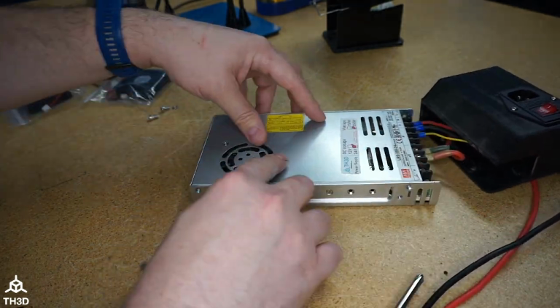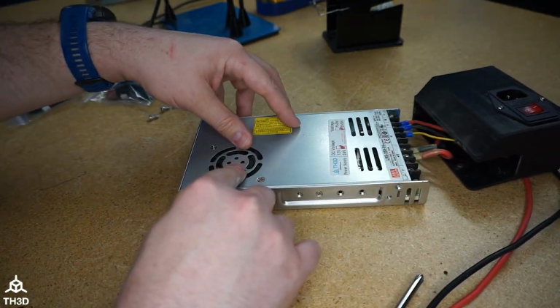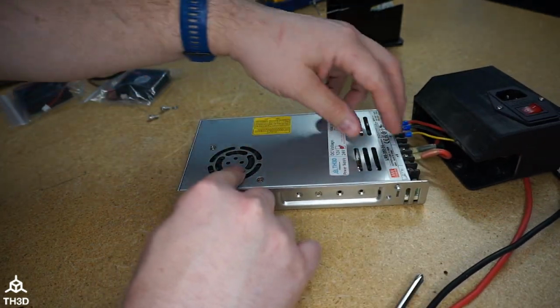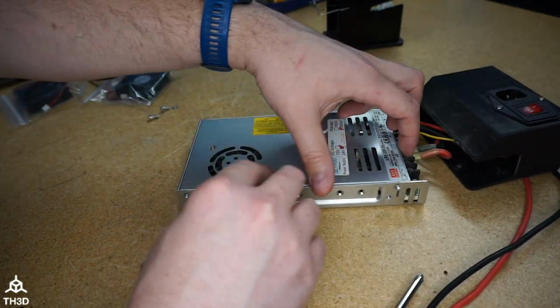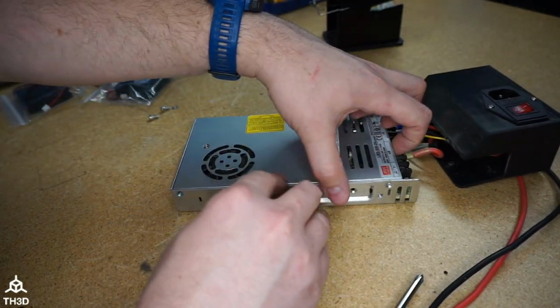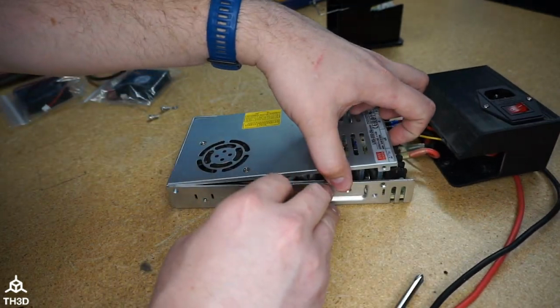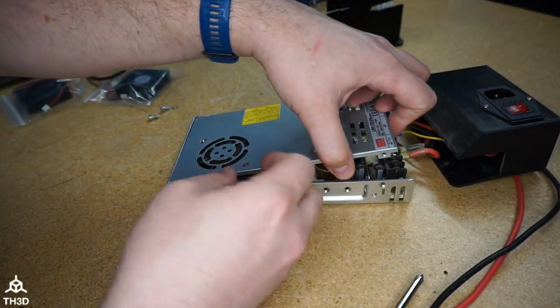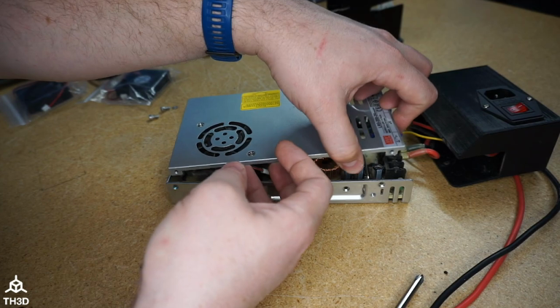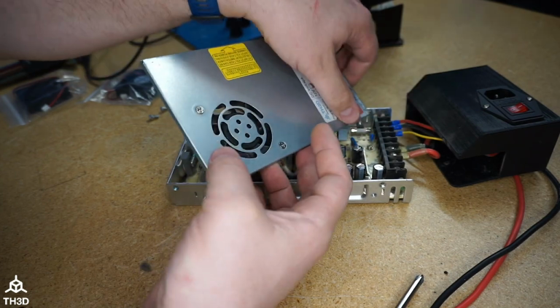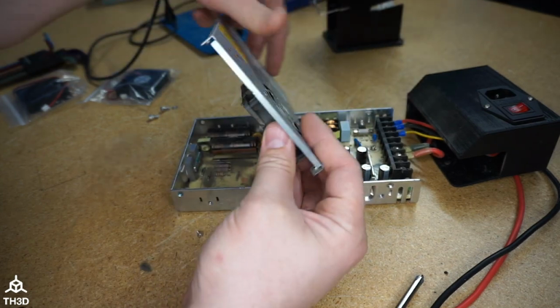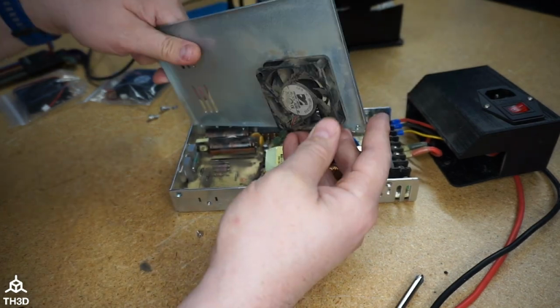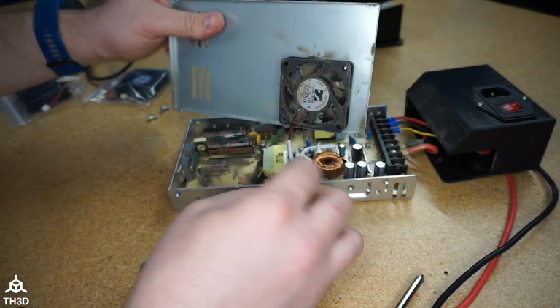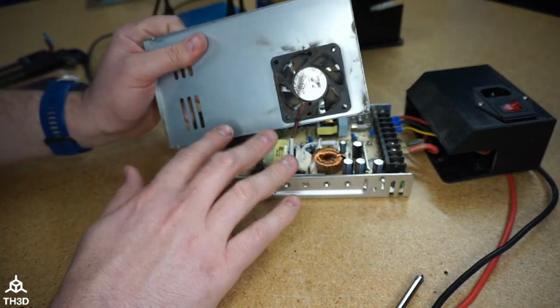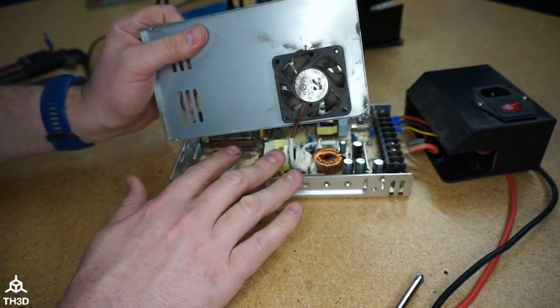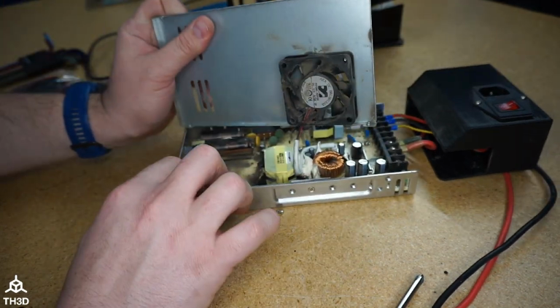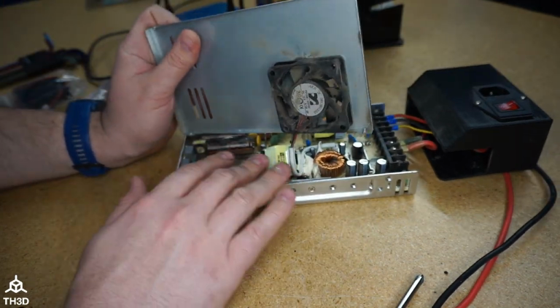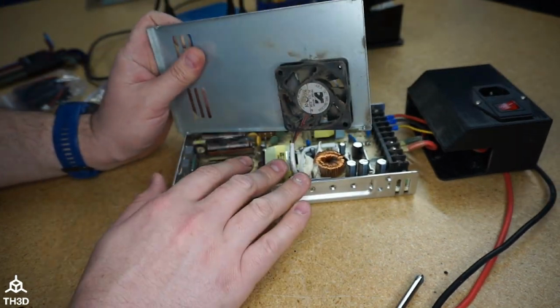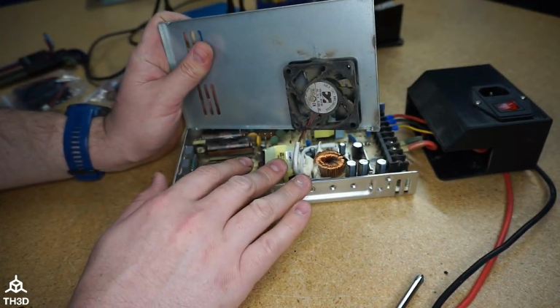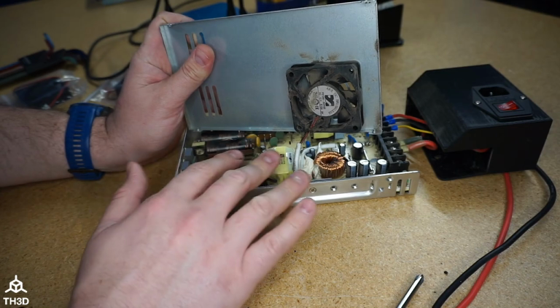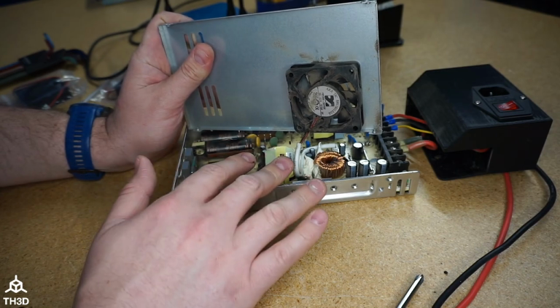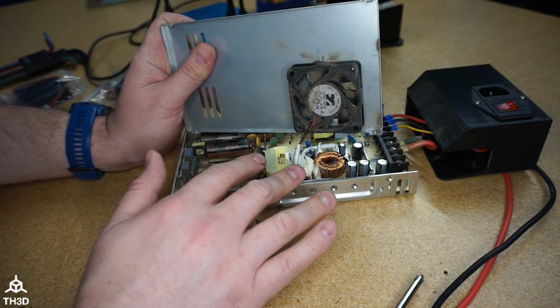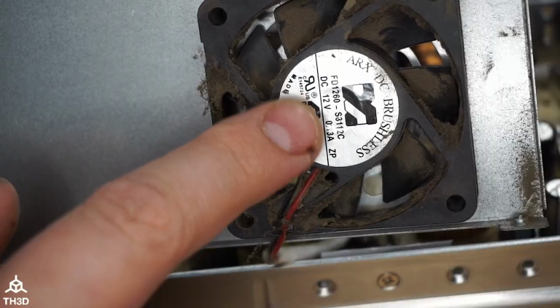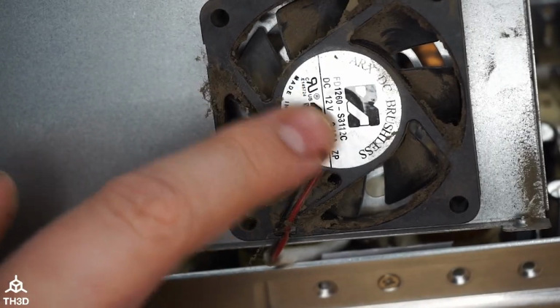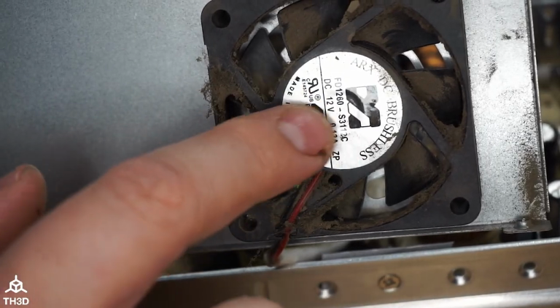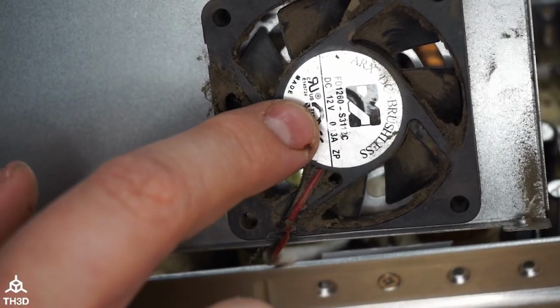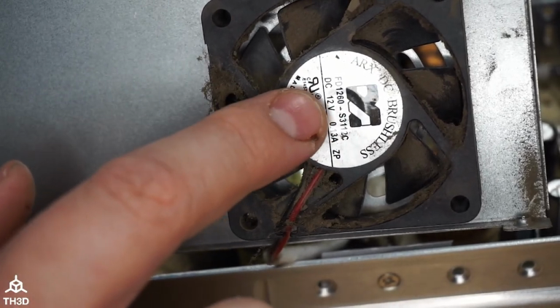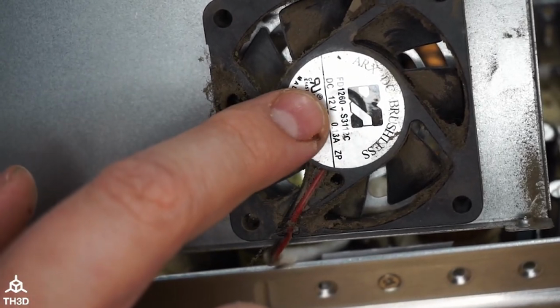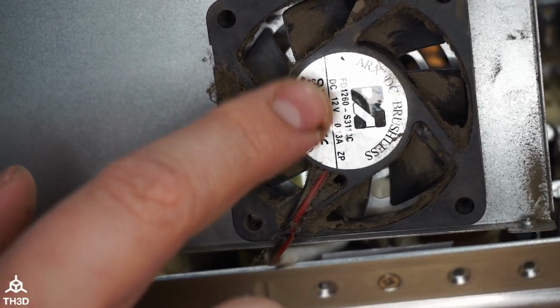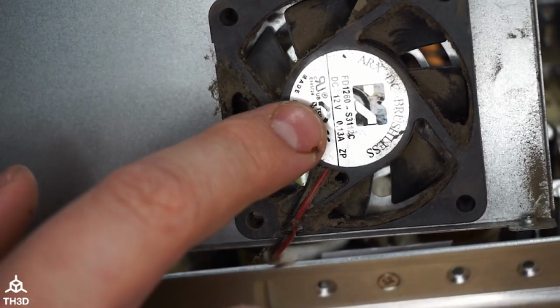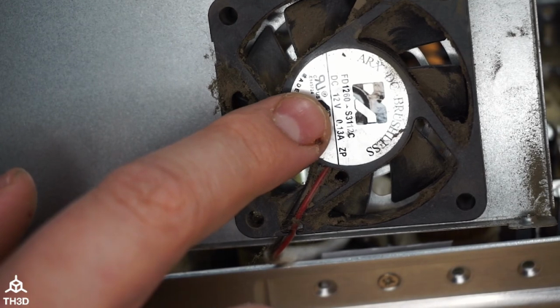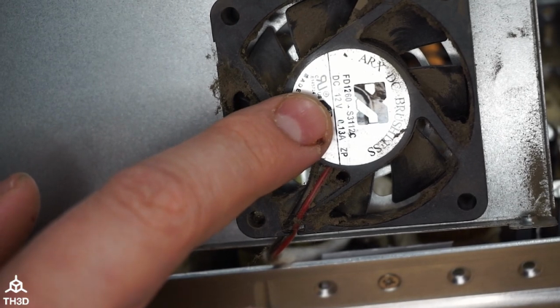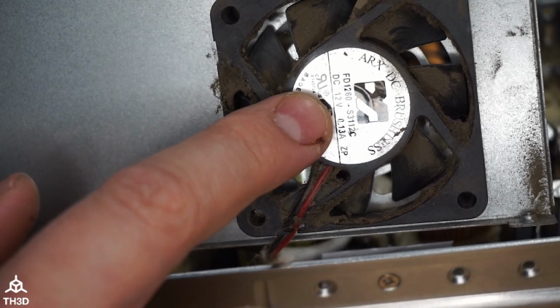With the screws removed, we can take the cover off. We can see it's quite dusty, so I'm going to go ahead and clean this out with my air compressor. If you look here, we can see that the fan is a 12 volt fan, so we're going to replace this with a 12 volt fan.